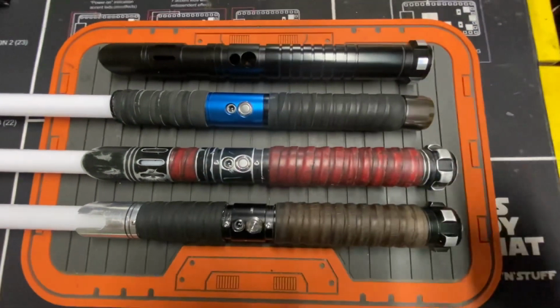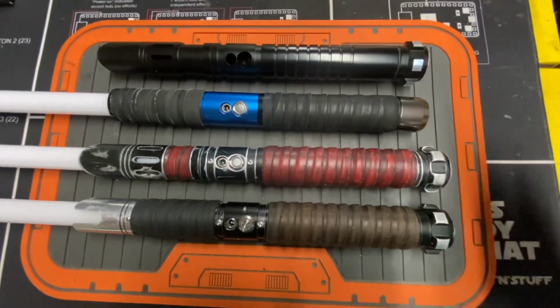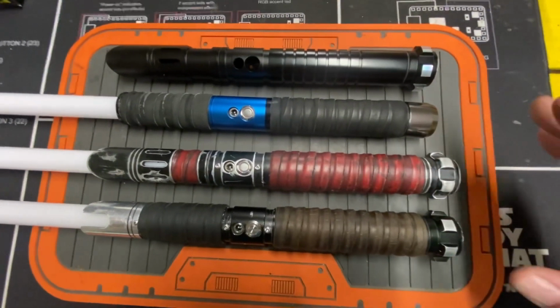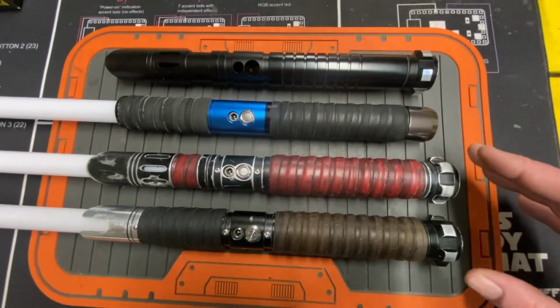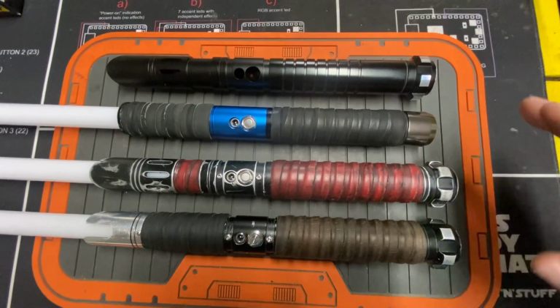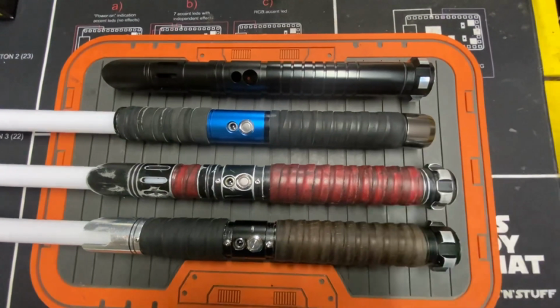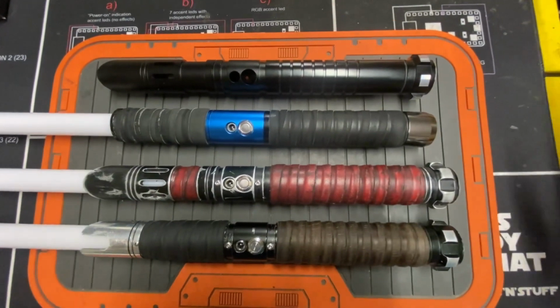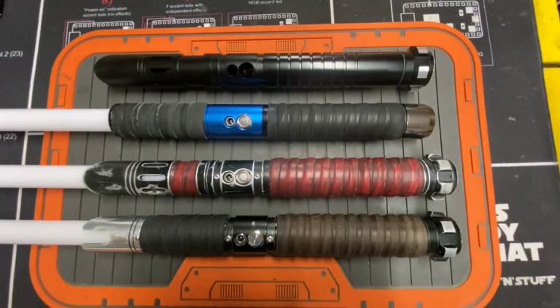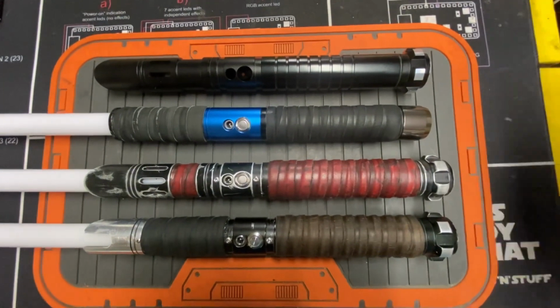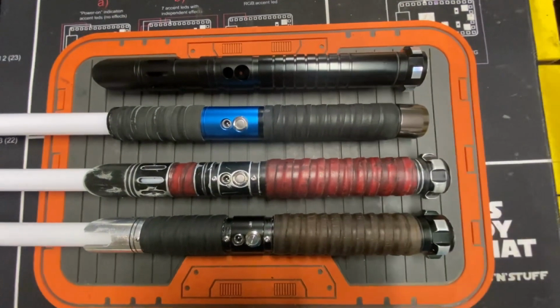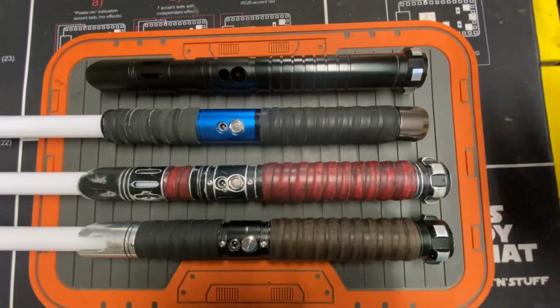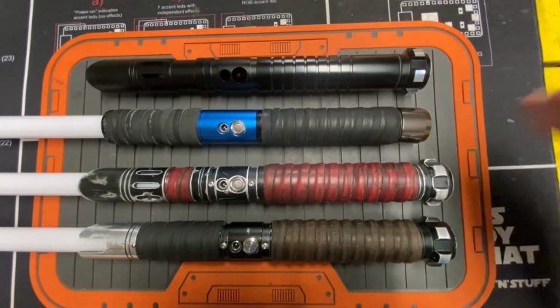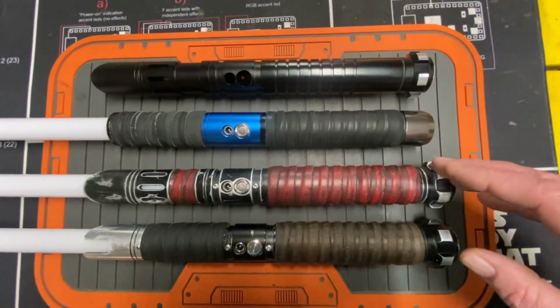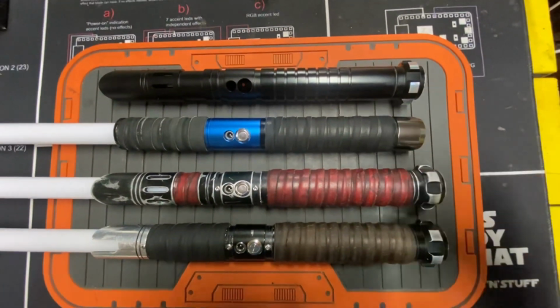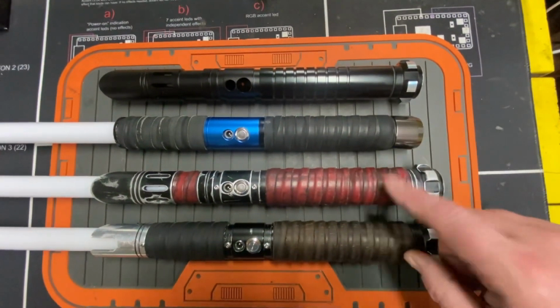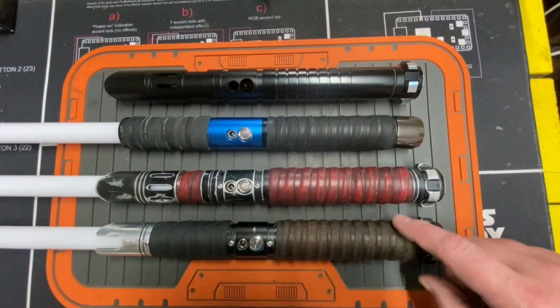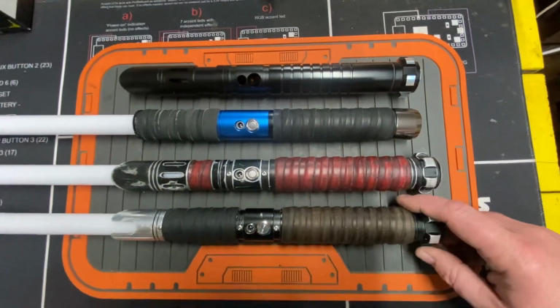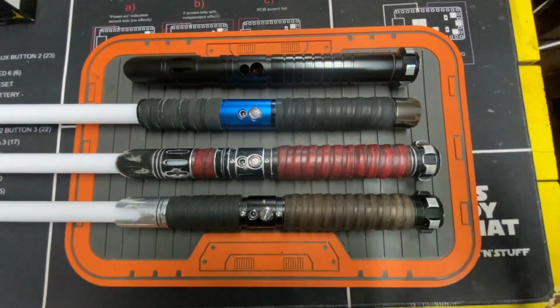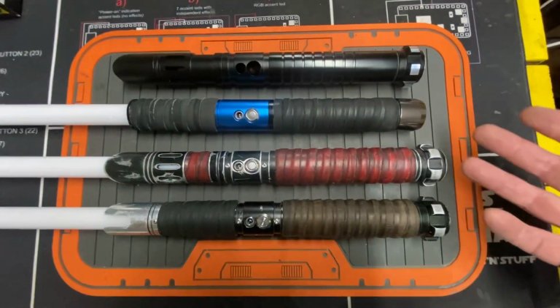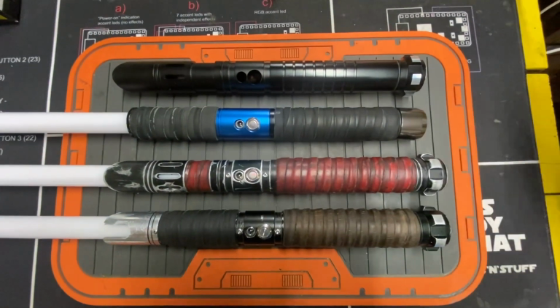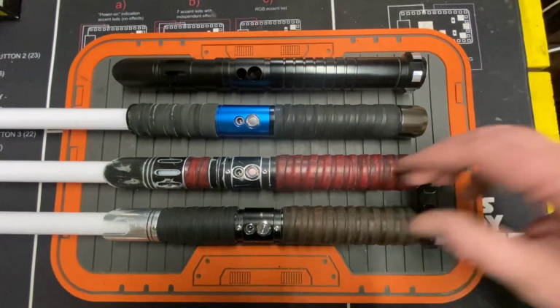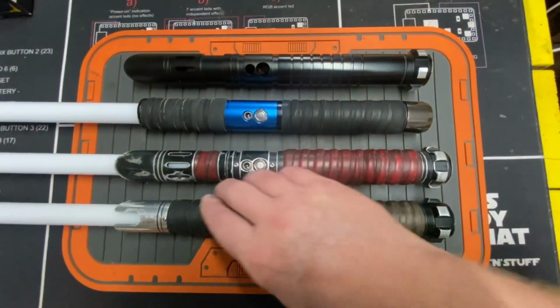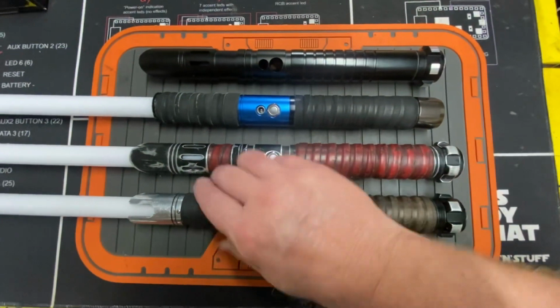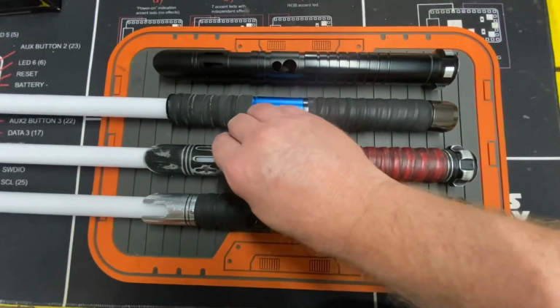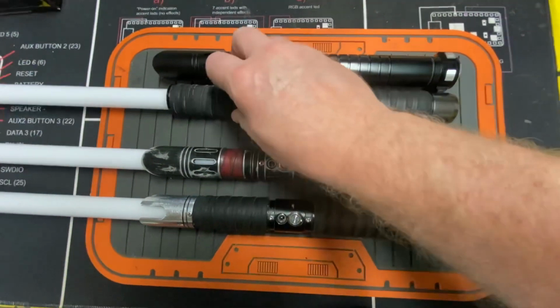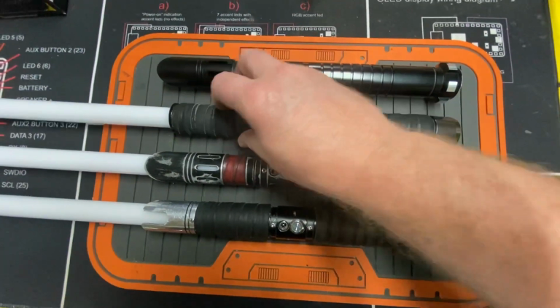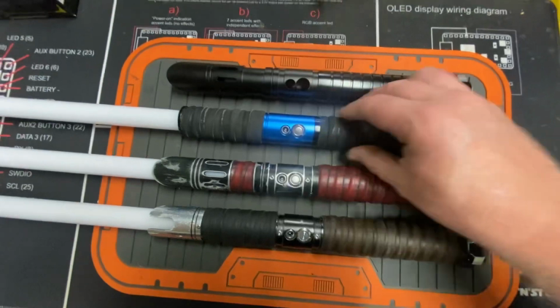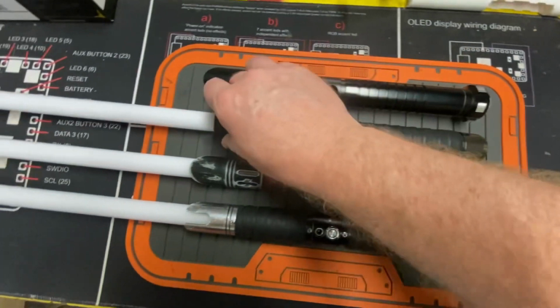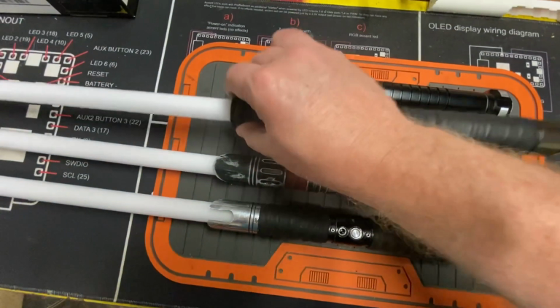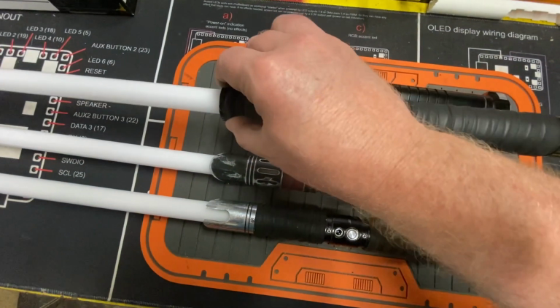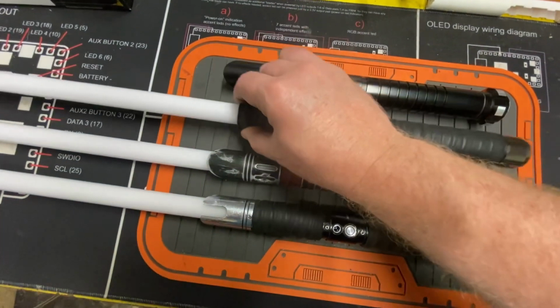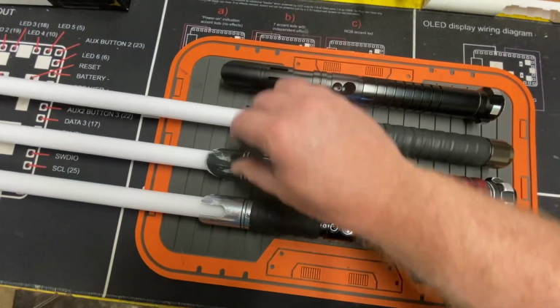Anytime I go out in the yard and play, no matter what's fixed or what's running or what's got juice or whatever, the LGTs are what I grab because they are so fun to play with and spin — they're so slender and so flickable, and every single one of these is almost perfectly balanced.